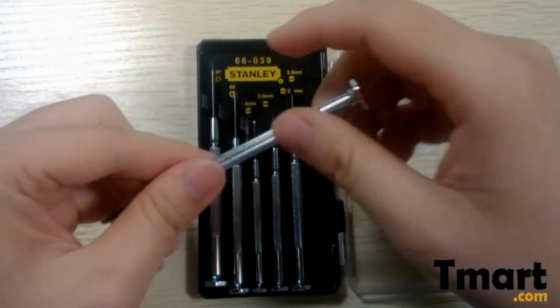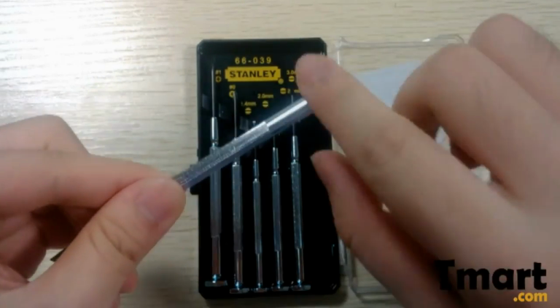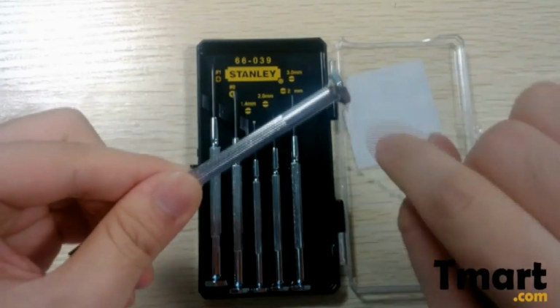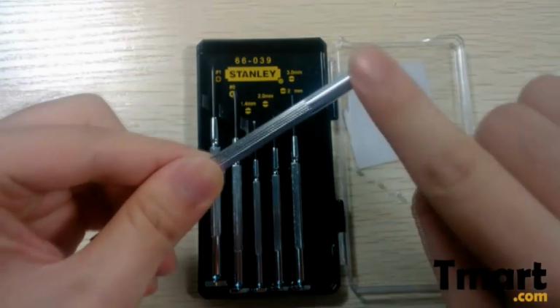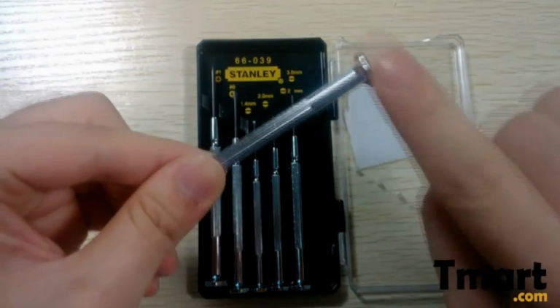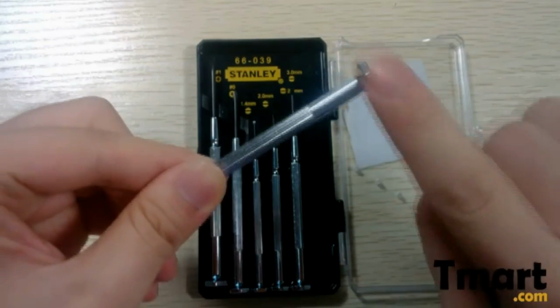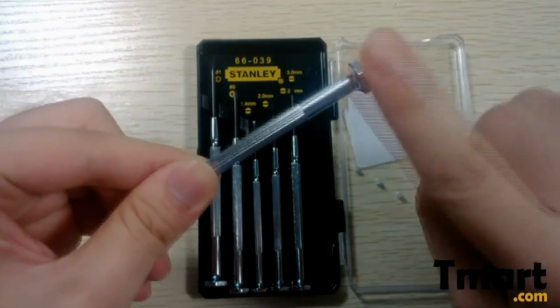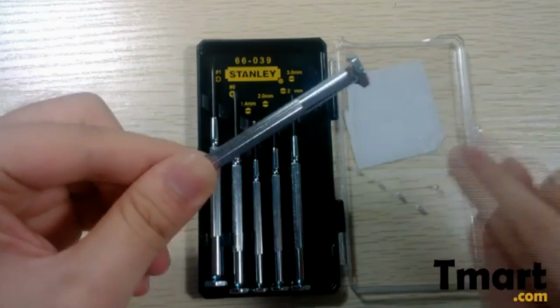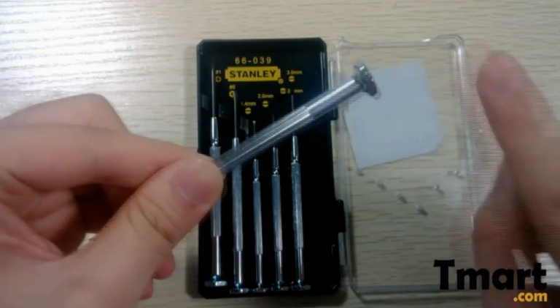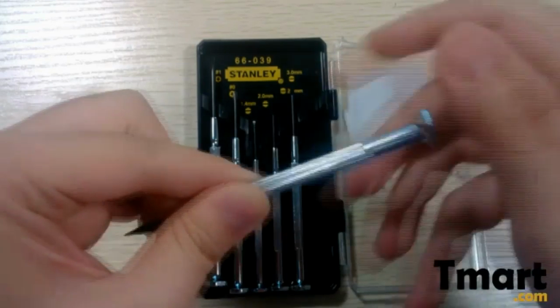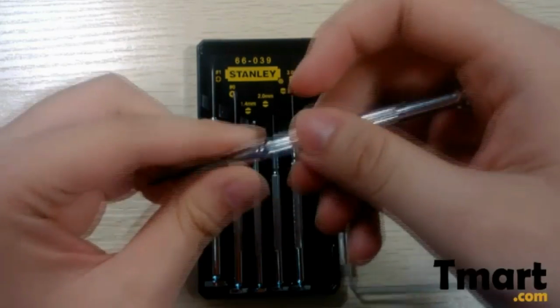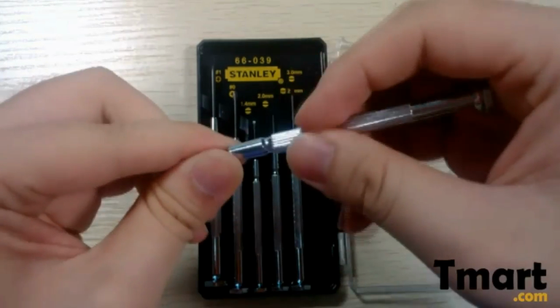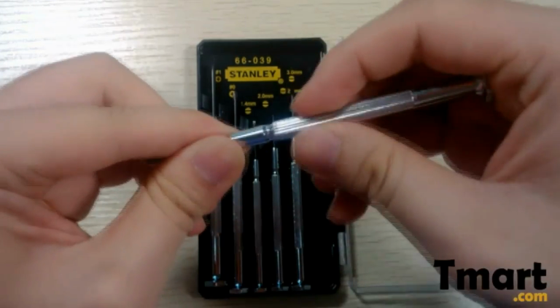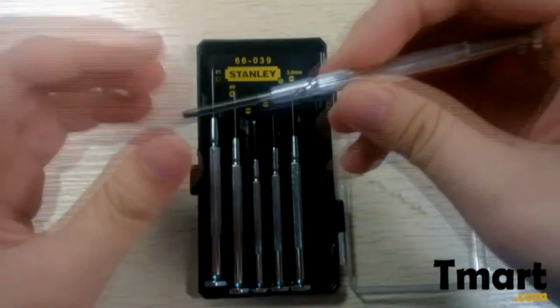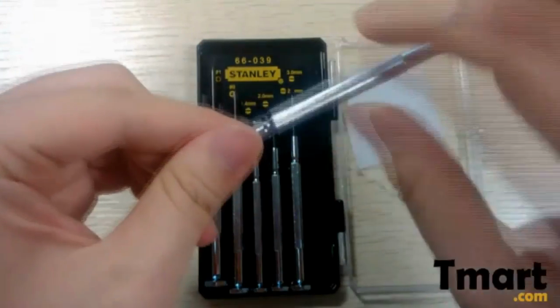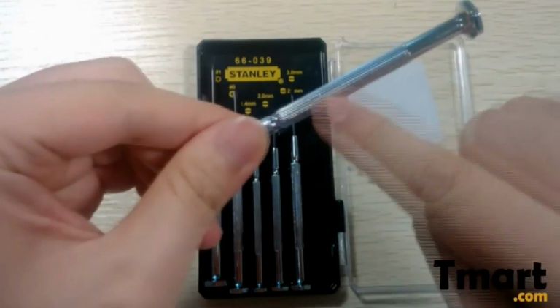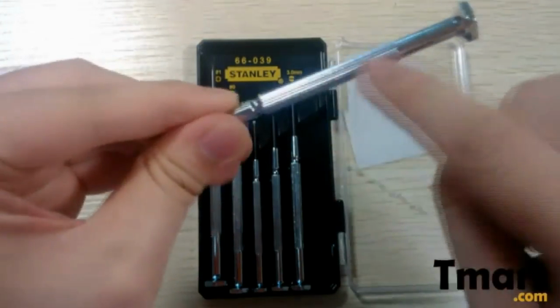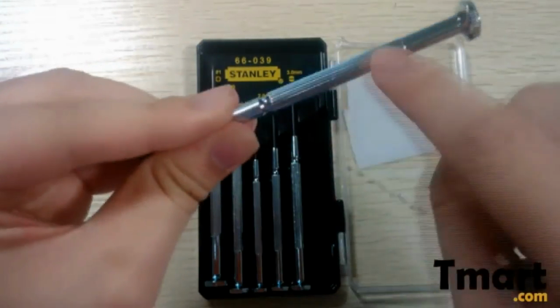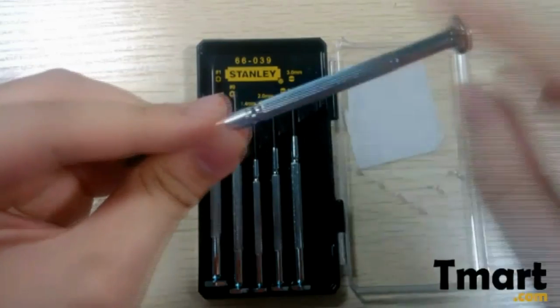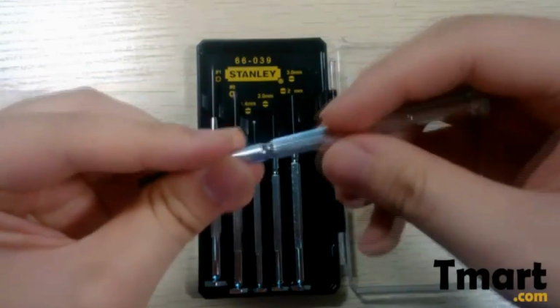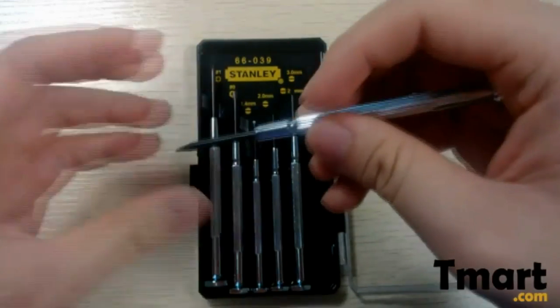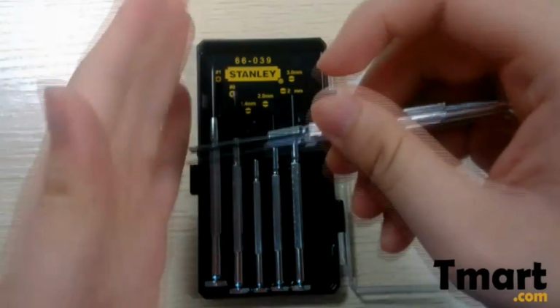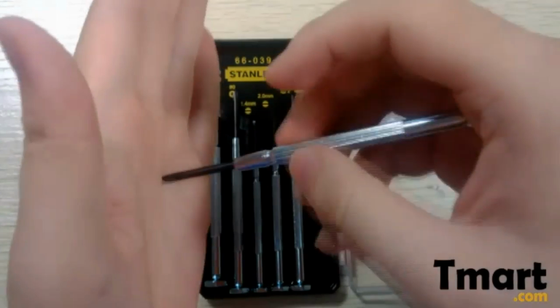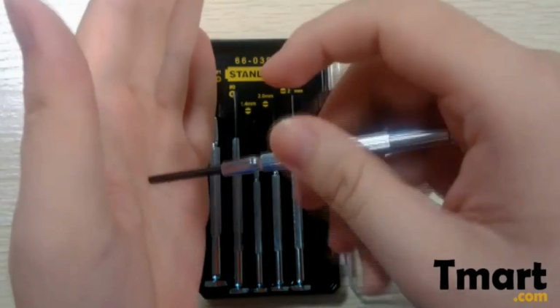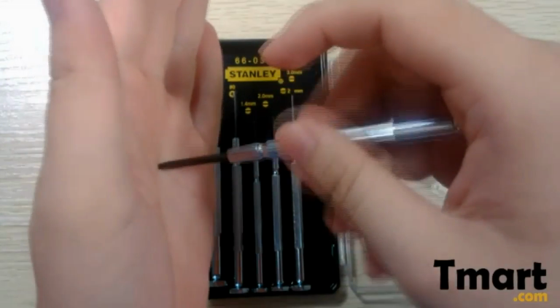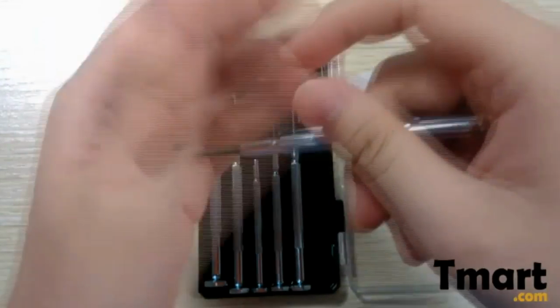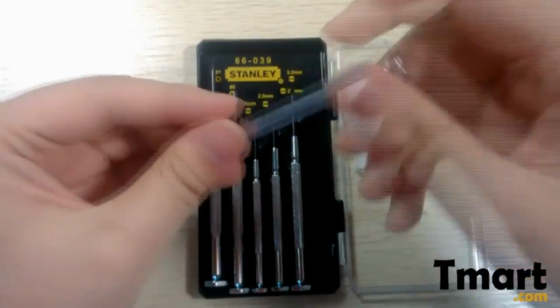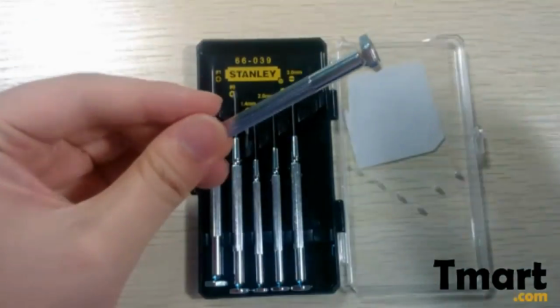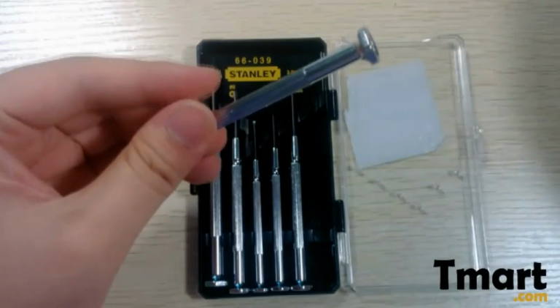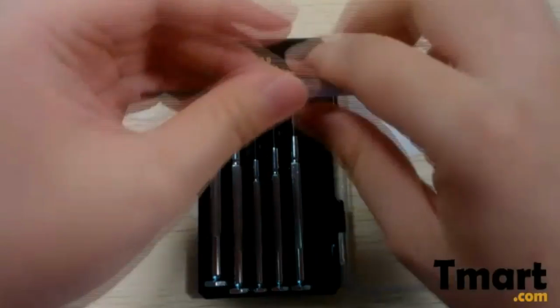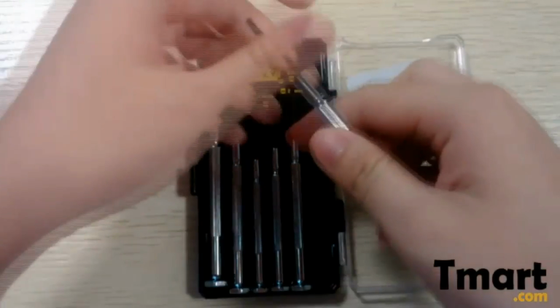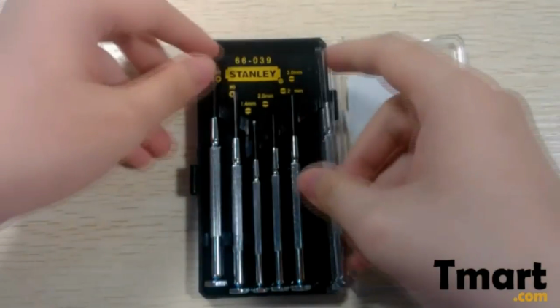You can see the head is quite smooth, and this will help you. Those slots here will help you to grip it, so you can deal with the screws at higher speed.